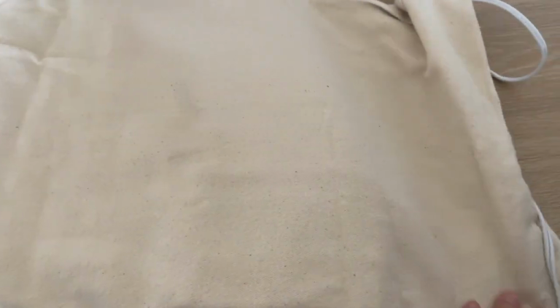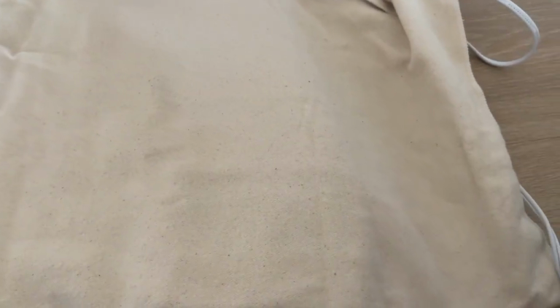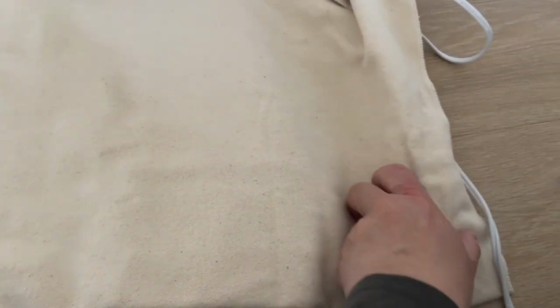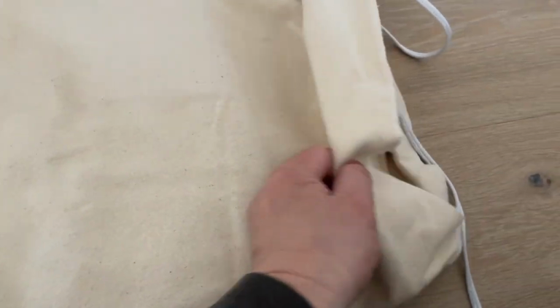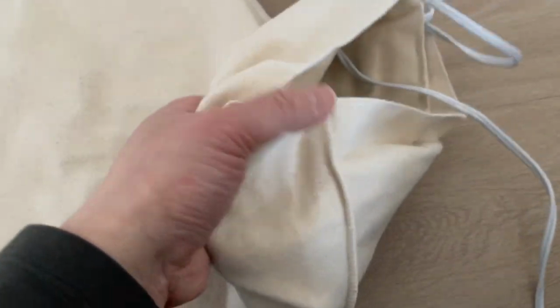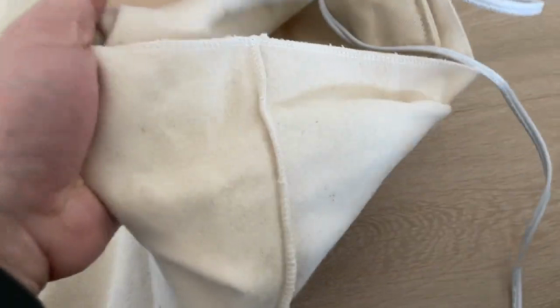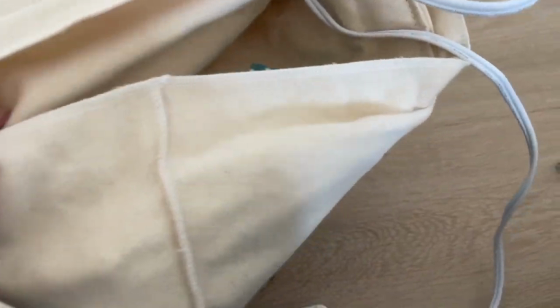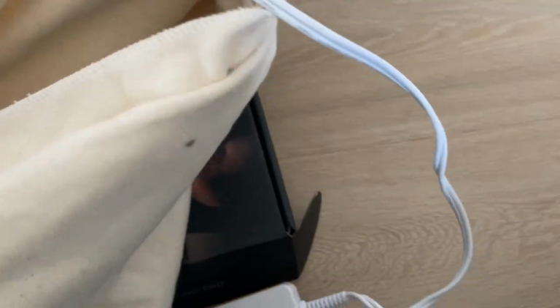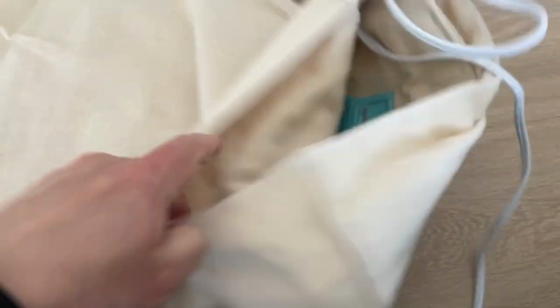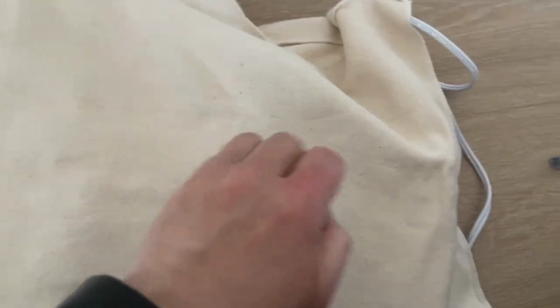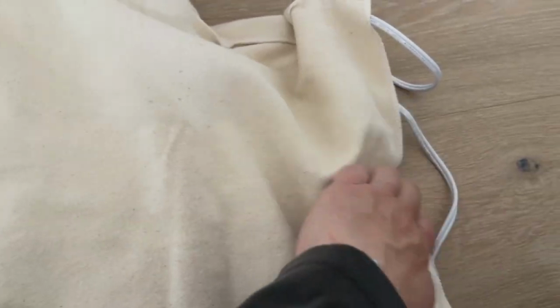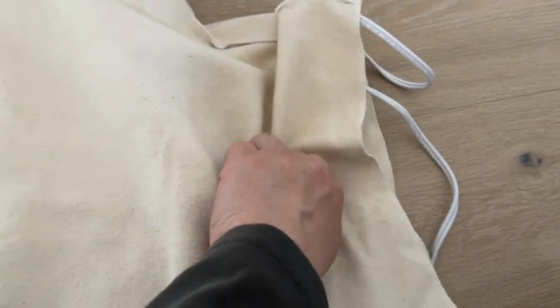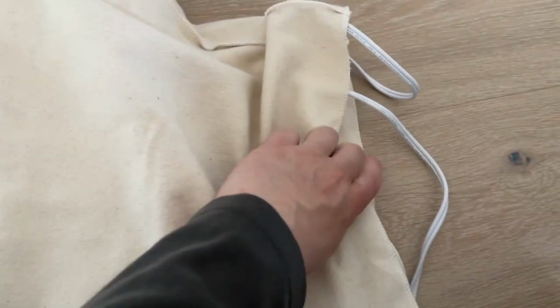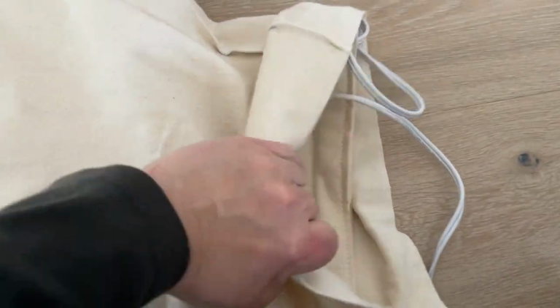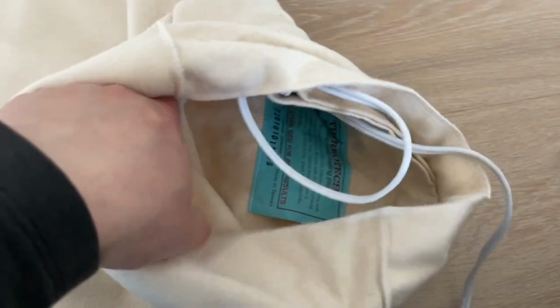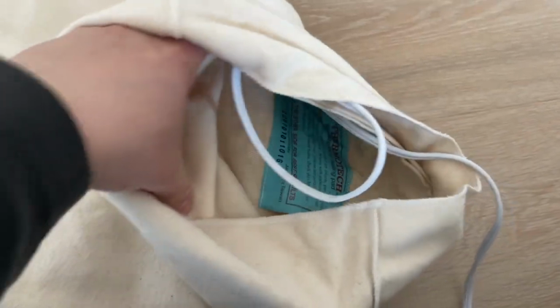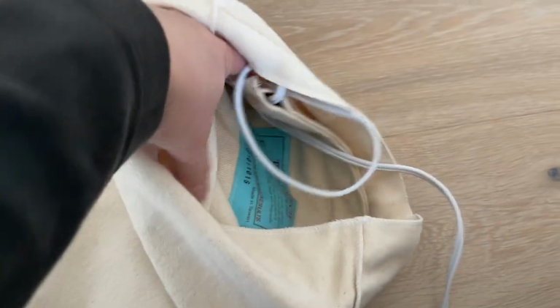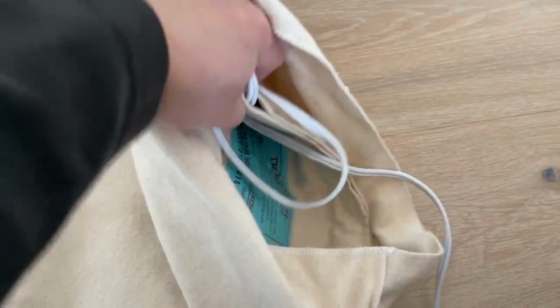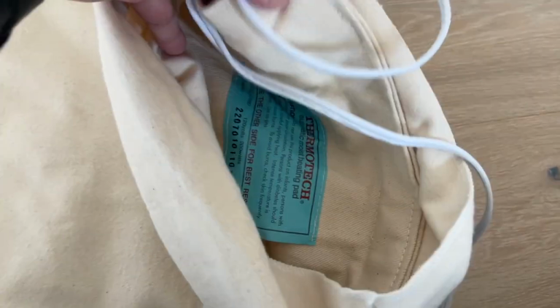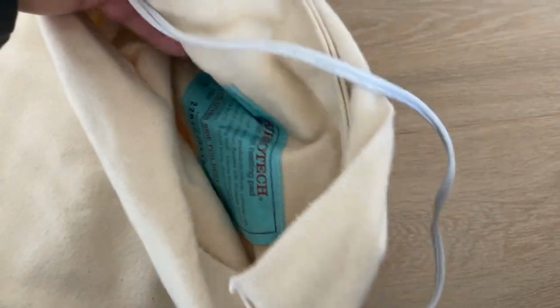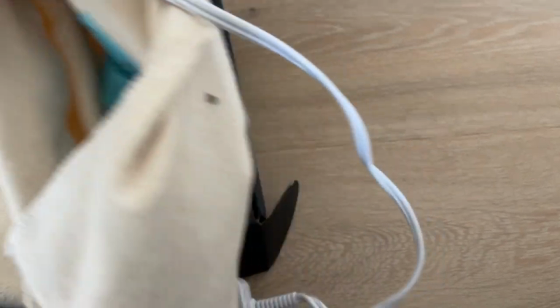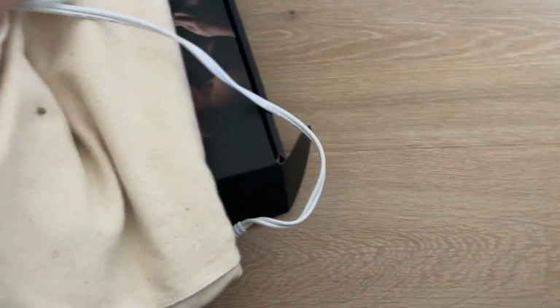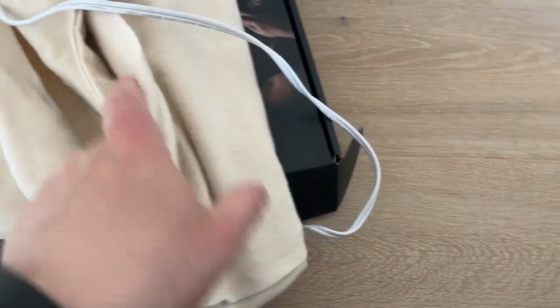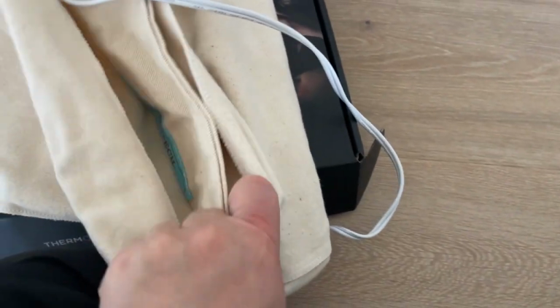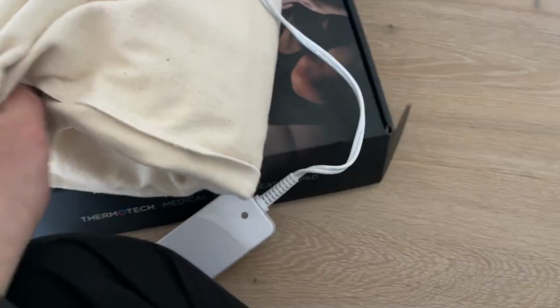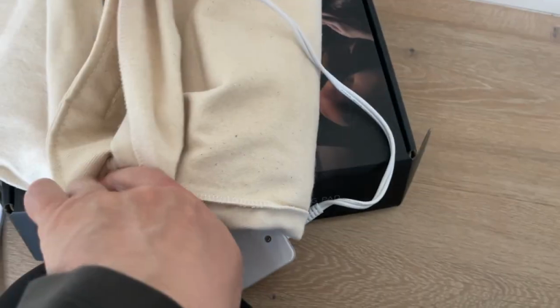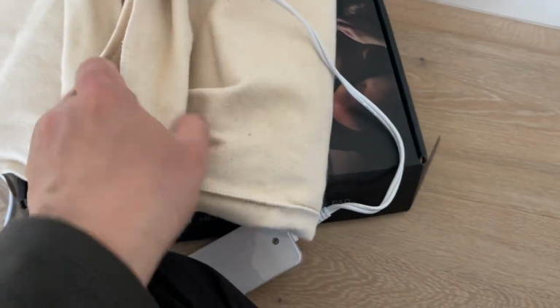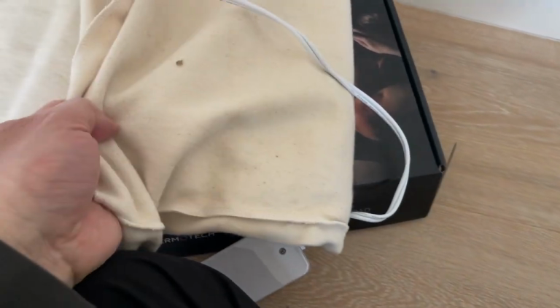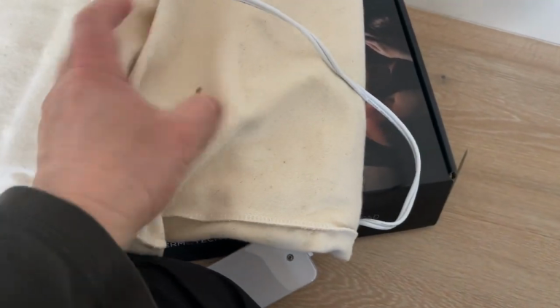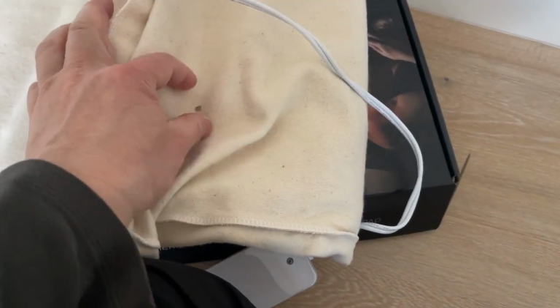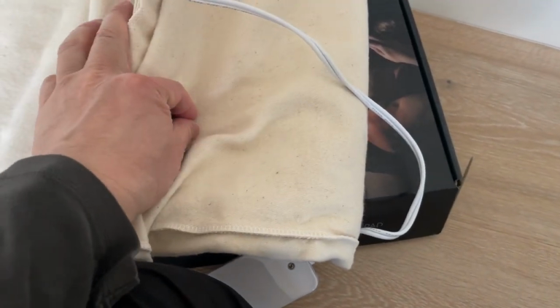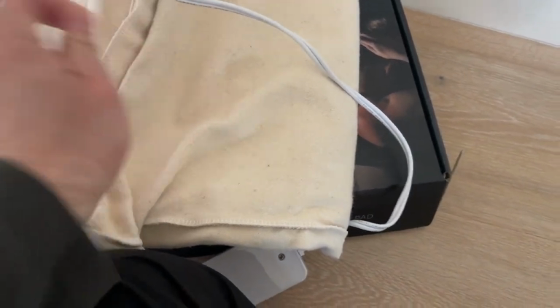If you have back, neck, or shoulder pain, this one is great. I have a similar one that wraps around your neck, but I don't find that one on Amazon anymore. I've put a link for this one in particular in the description. There's another exterior cover here — the fabric is pretty soft and should last a while.